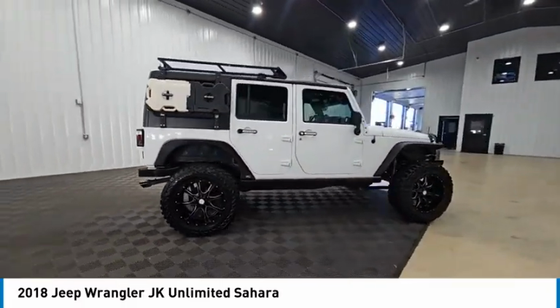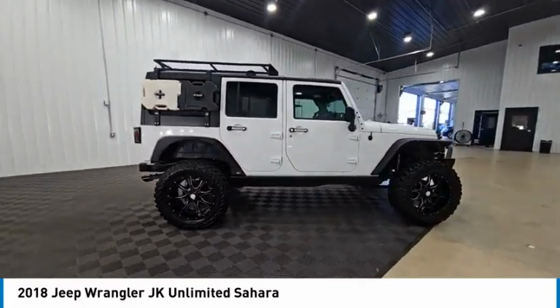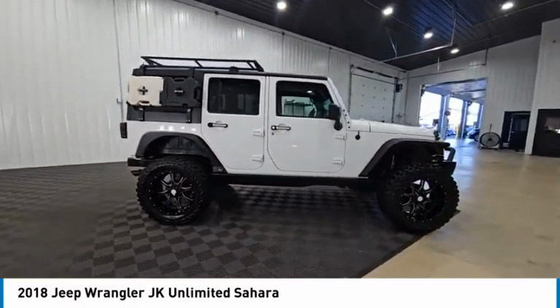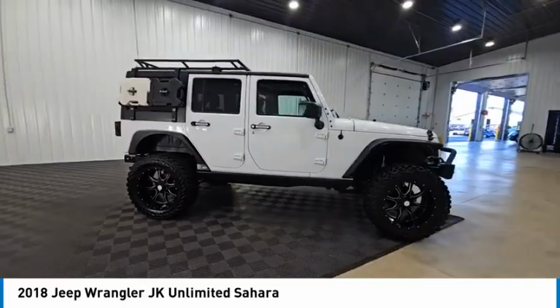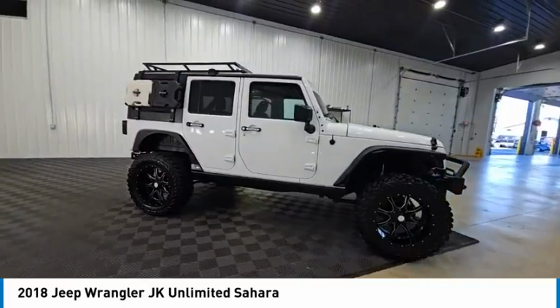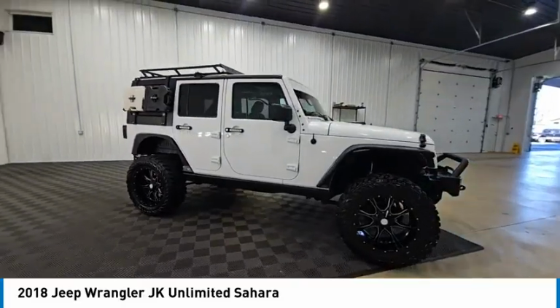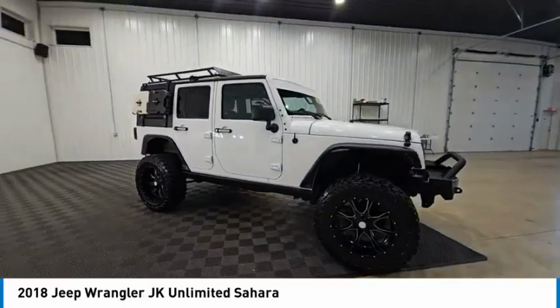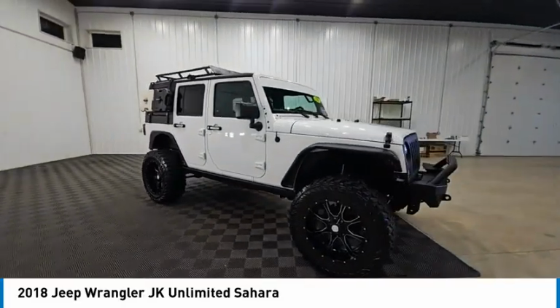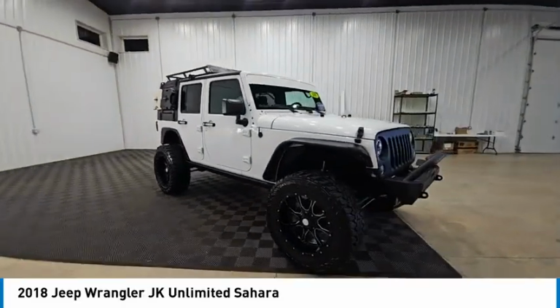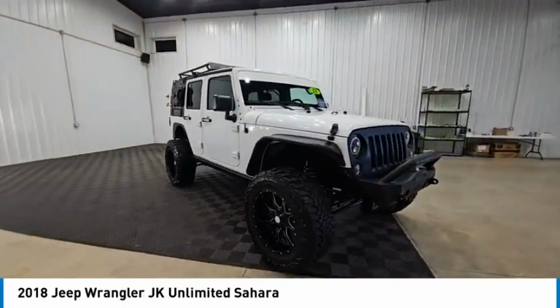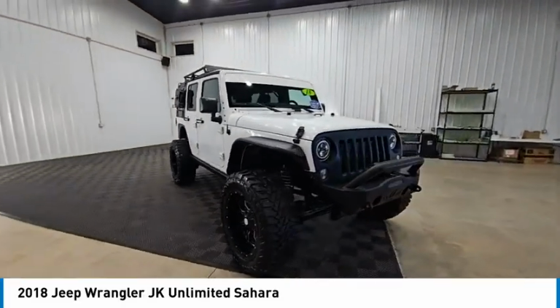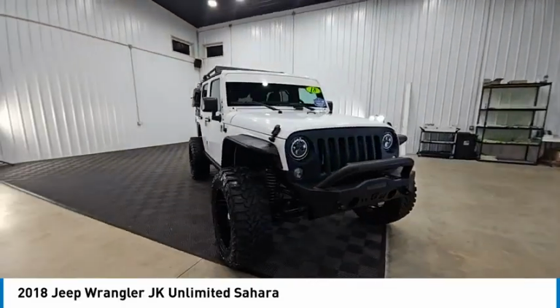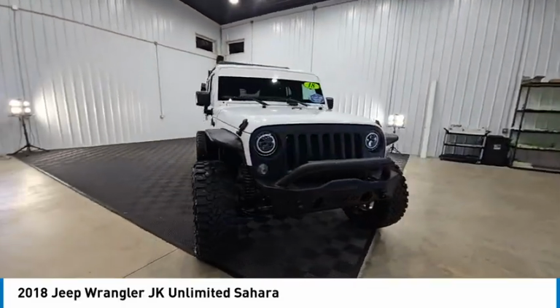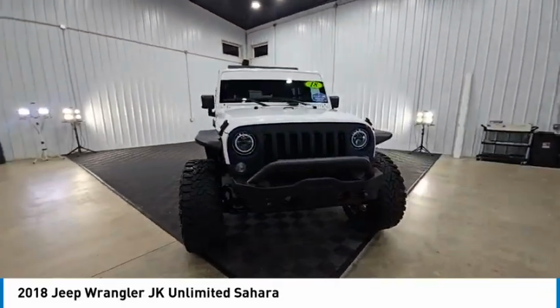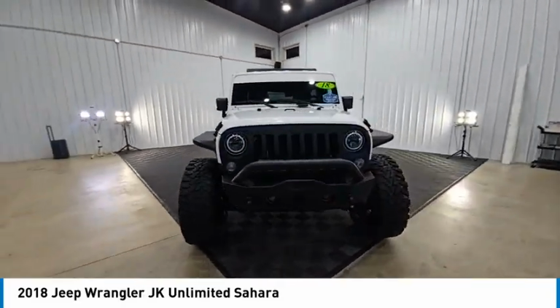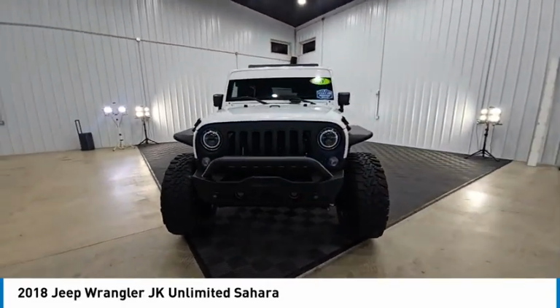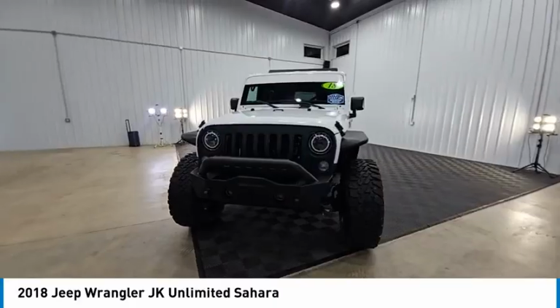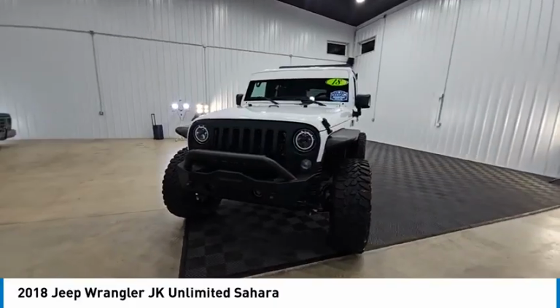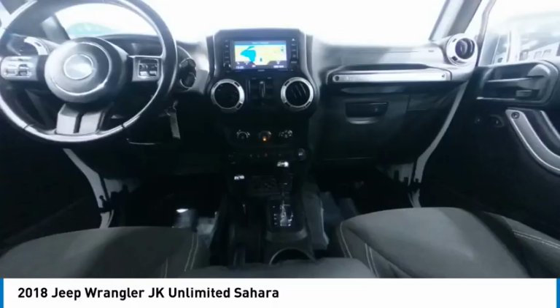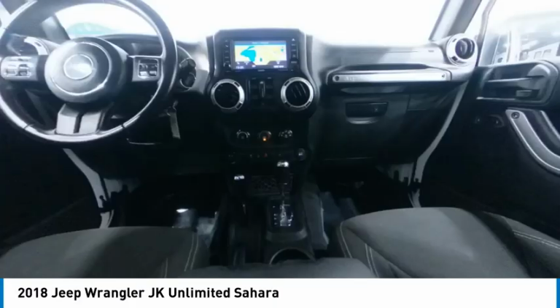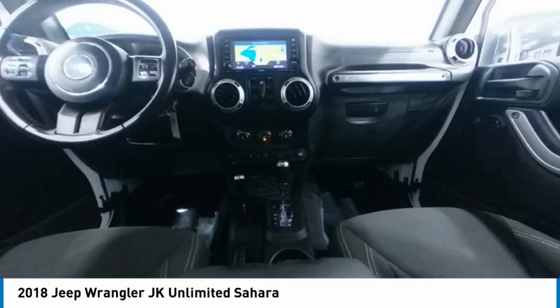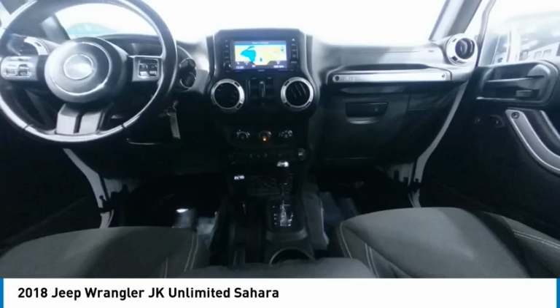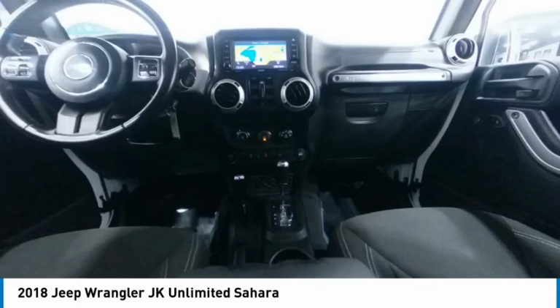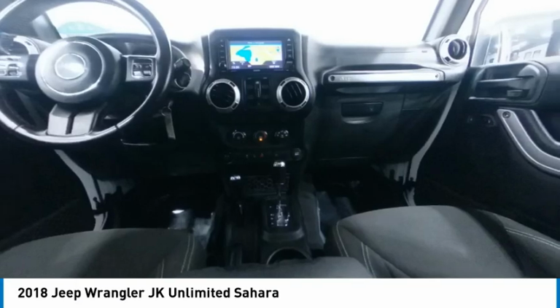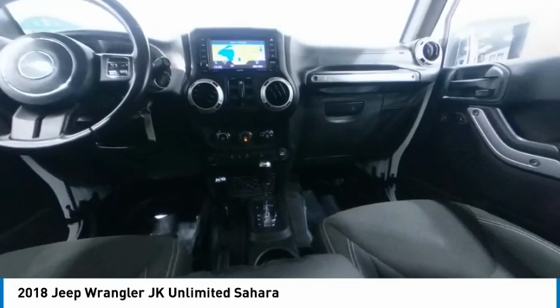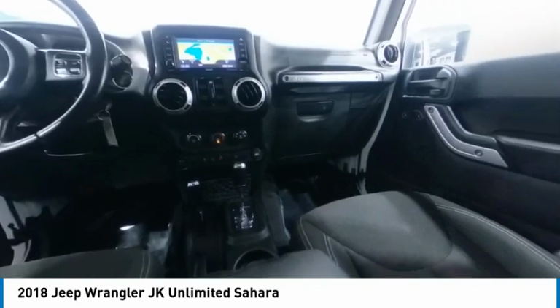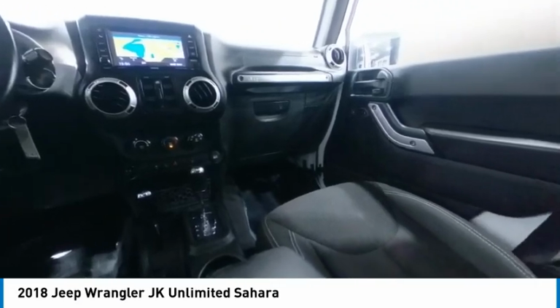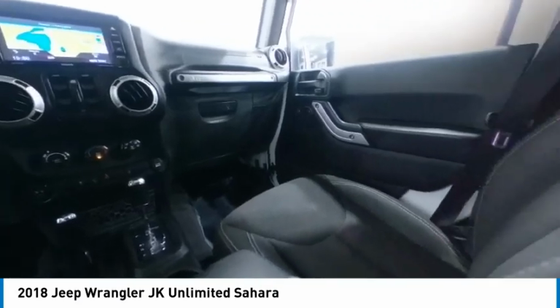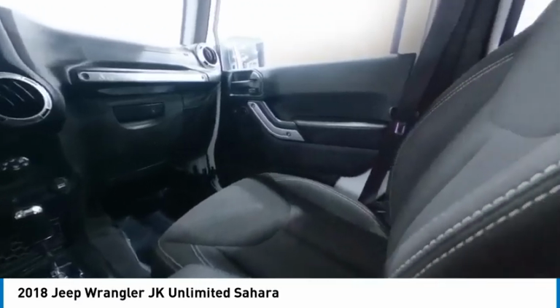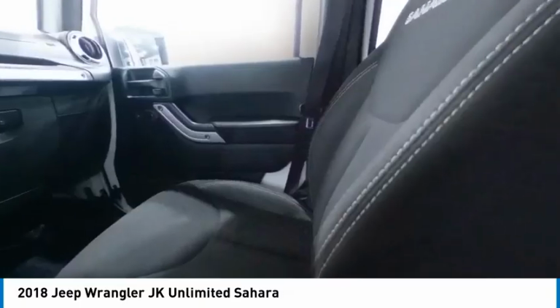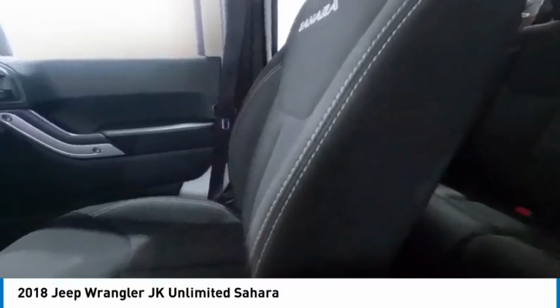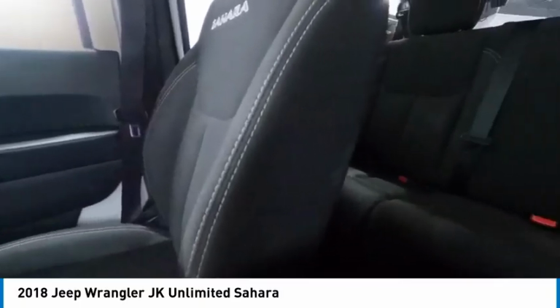Not to be outdone, the interior comes equipped with plenty of technology, storage and sound system capabilities and is priced below $25,000. This vehicle has less than 100,000 miles.